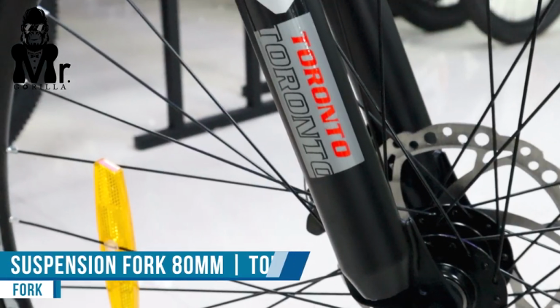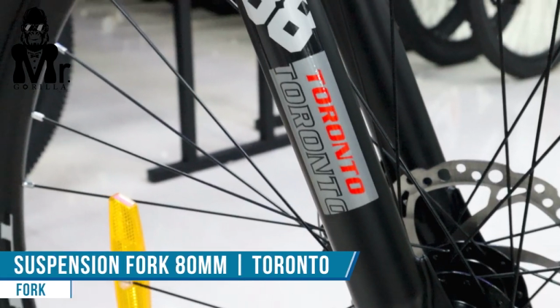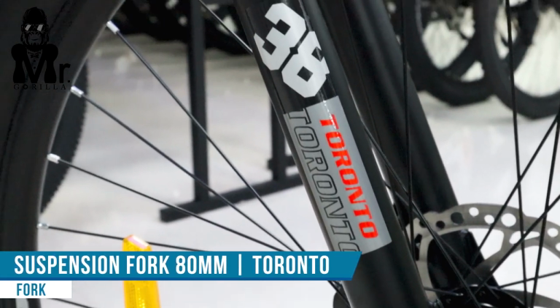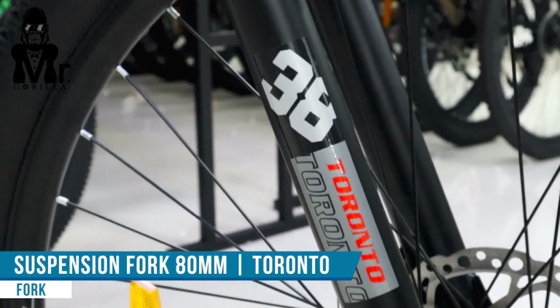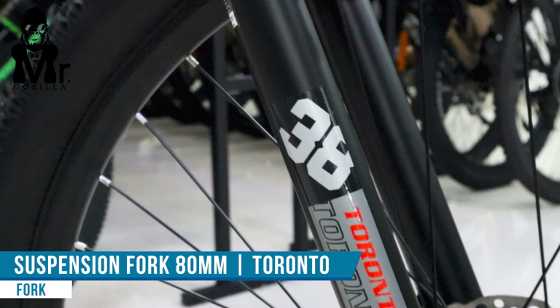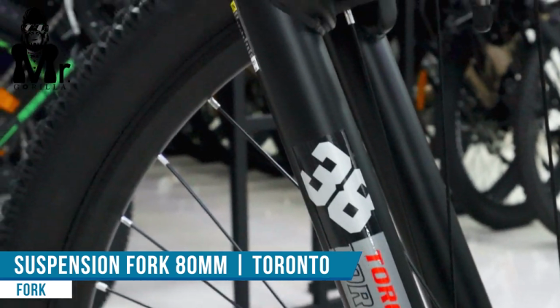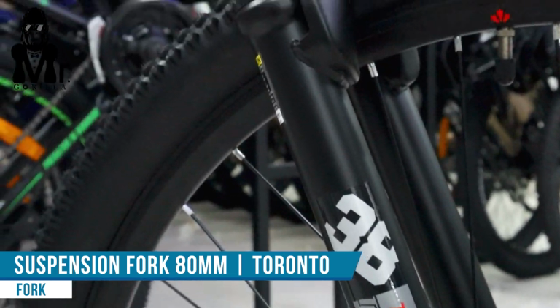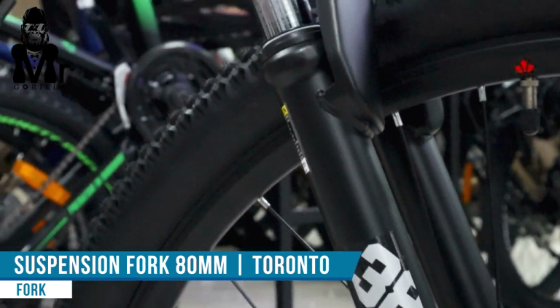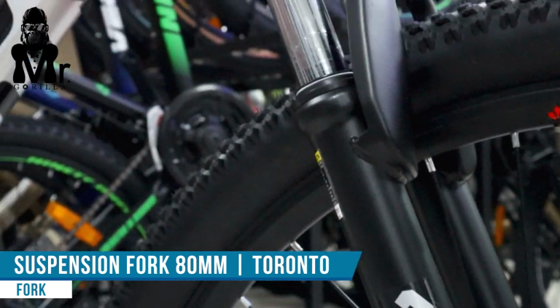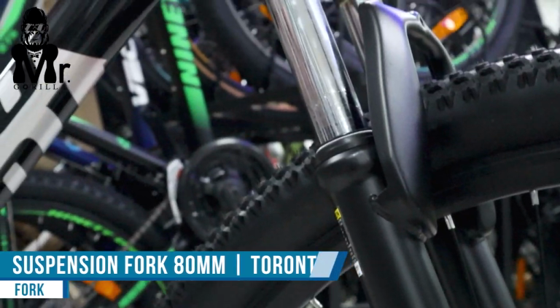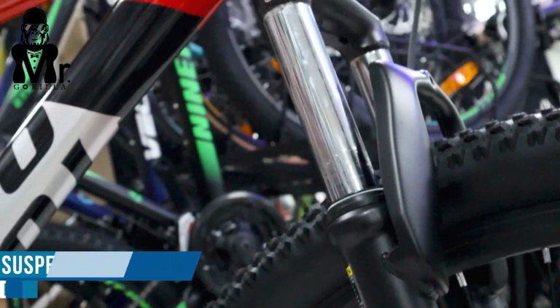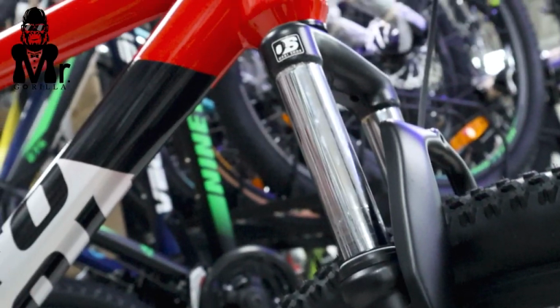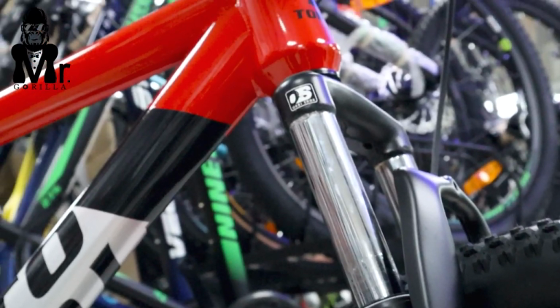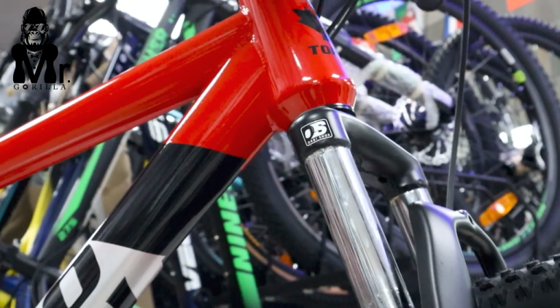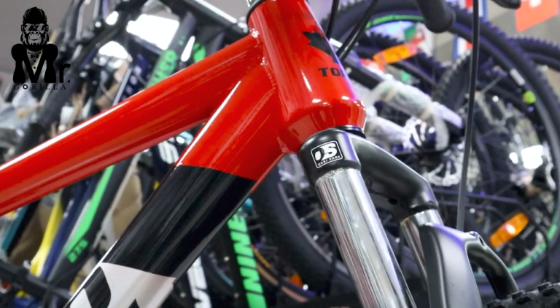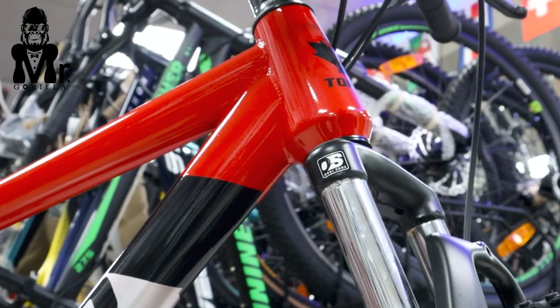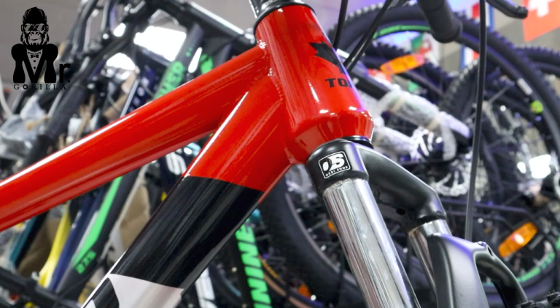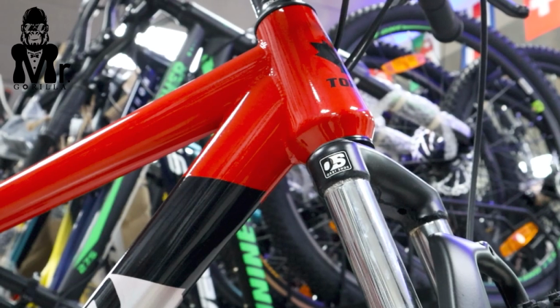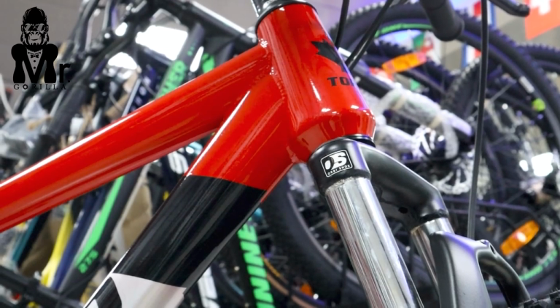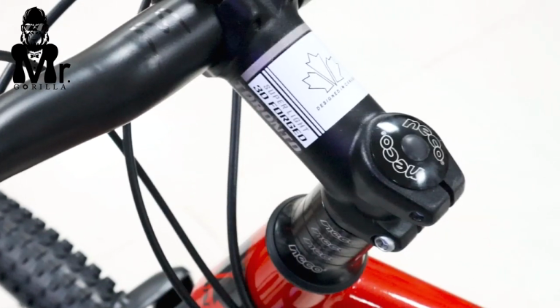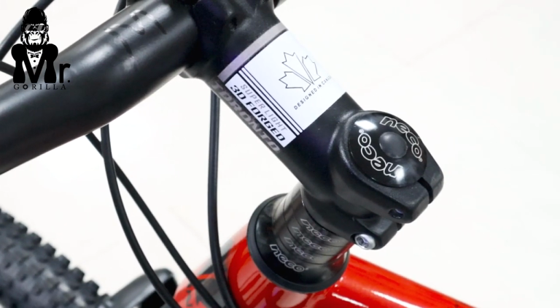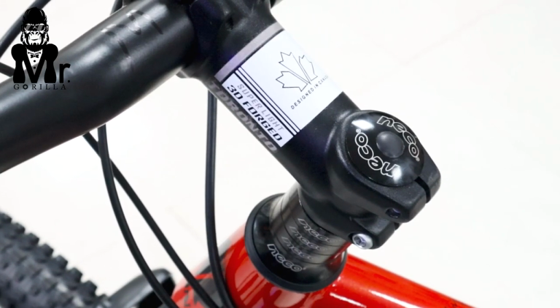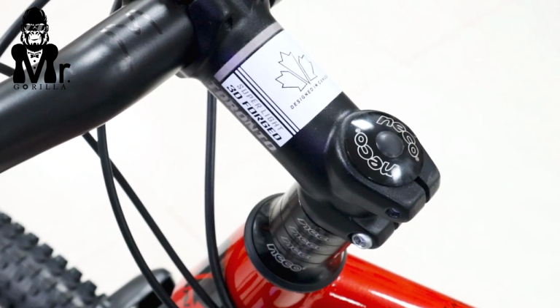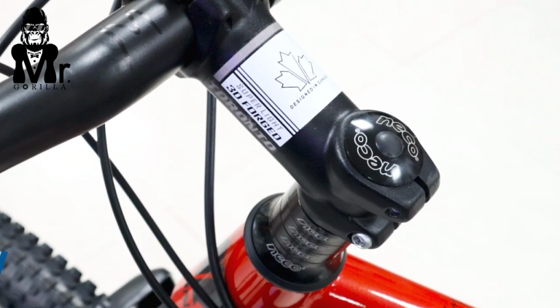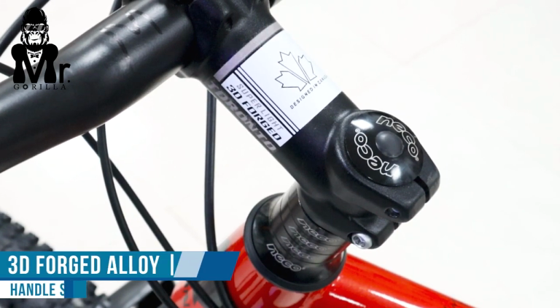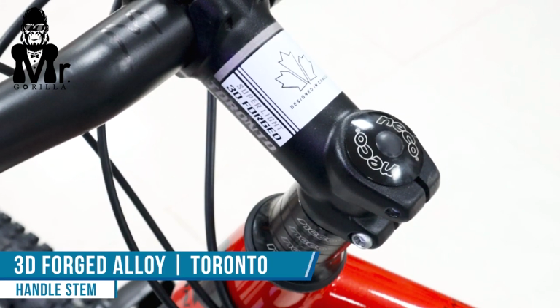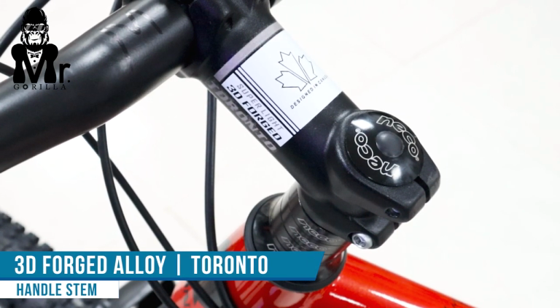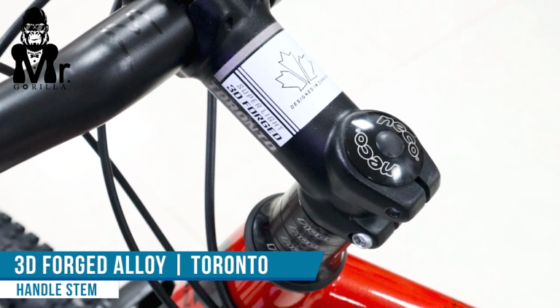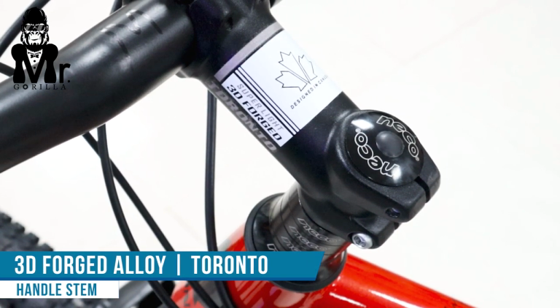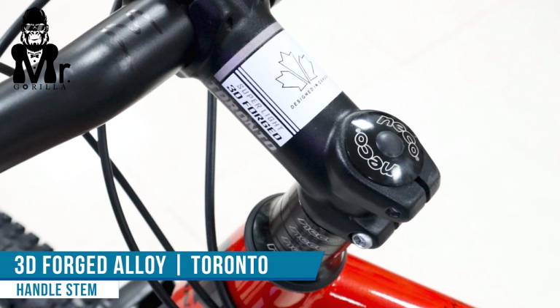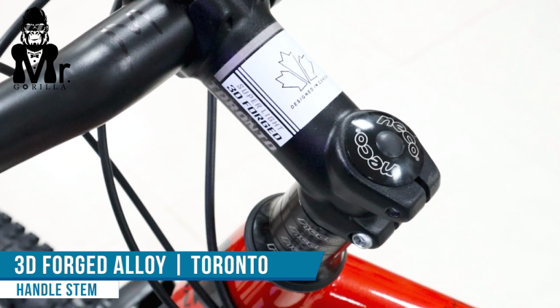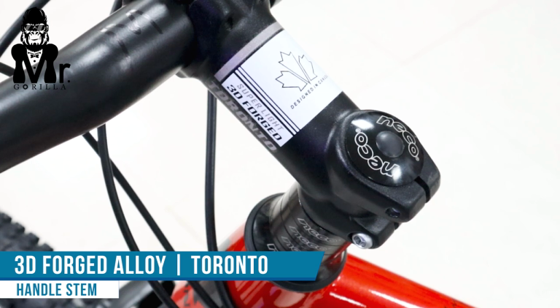Fork quality is a suspension fork. Fork is a Torrento brand. Fork quality is 3D forged. Fork quality is Torrento brand.